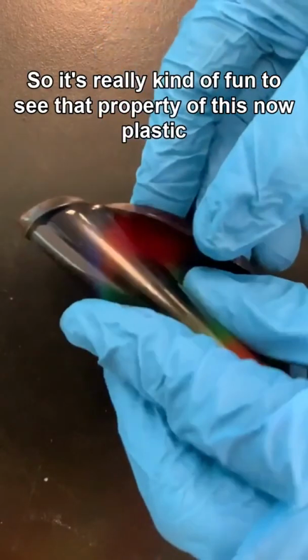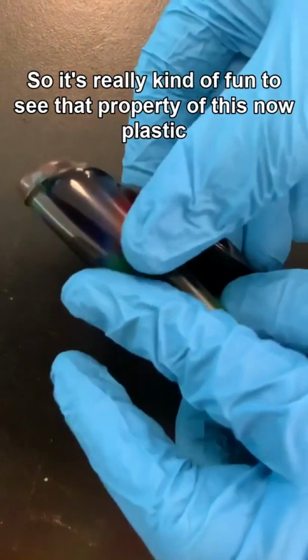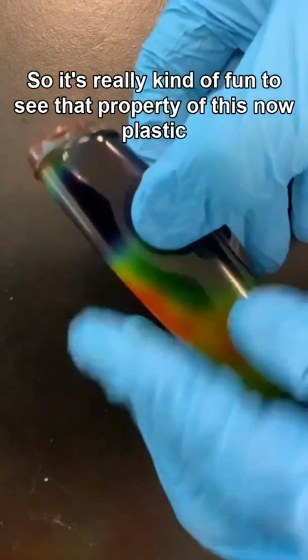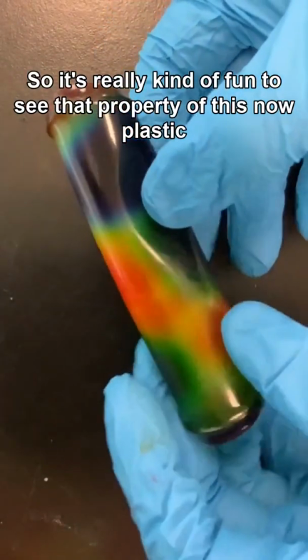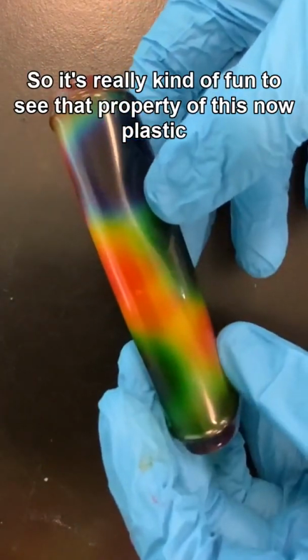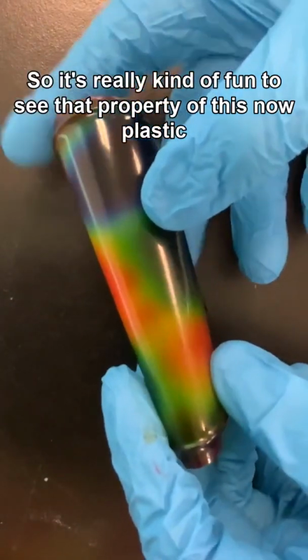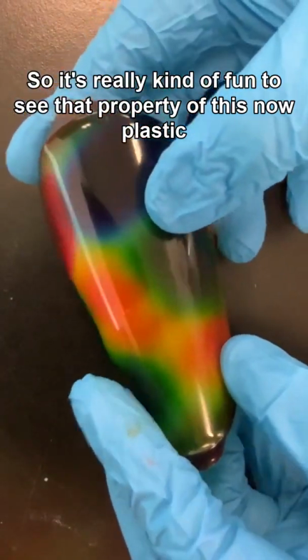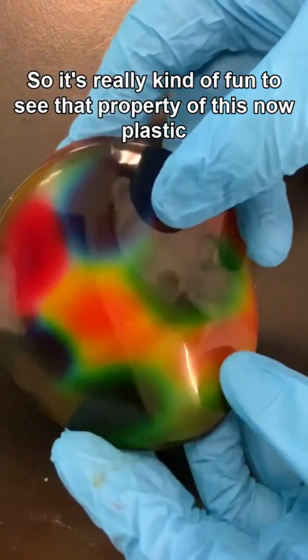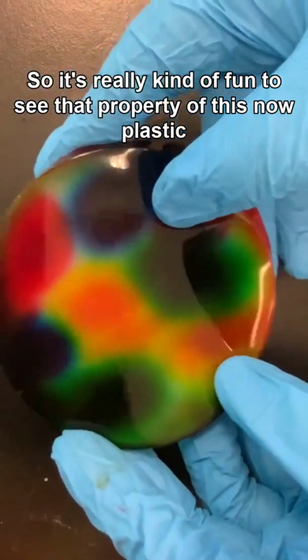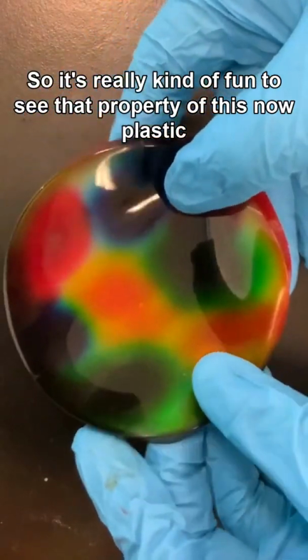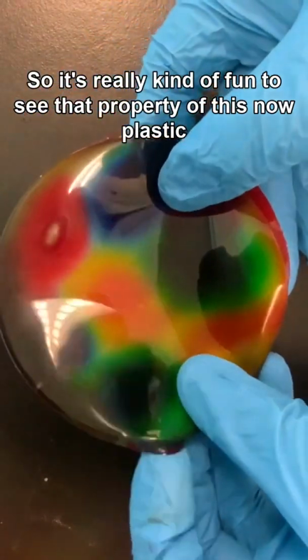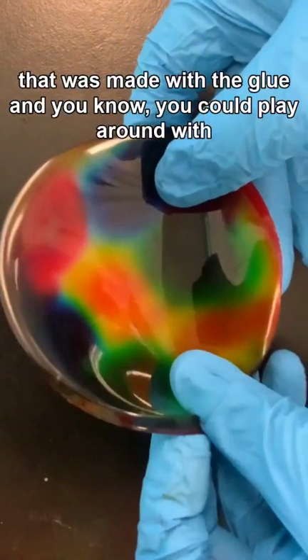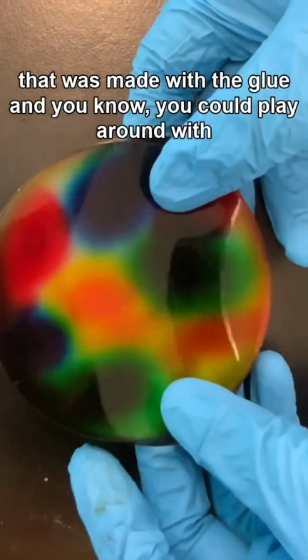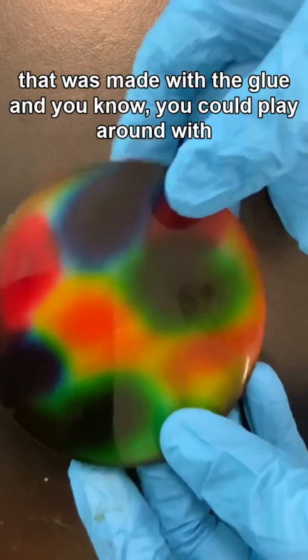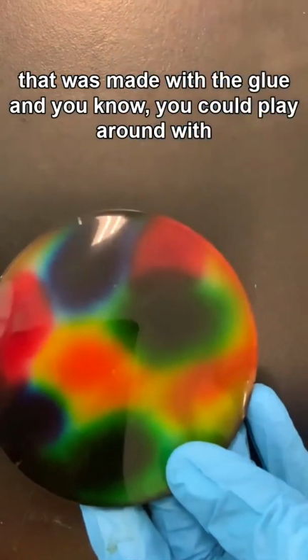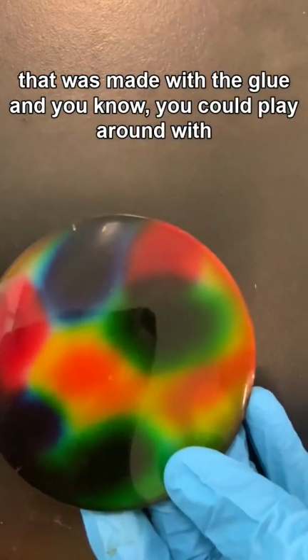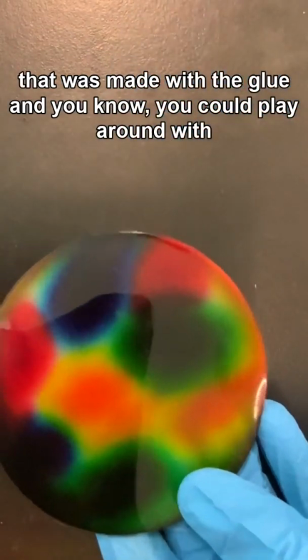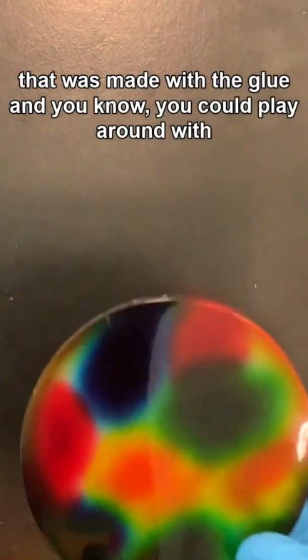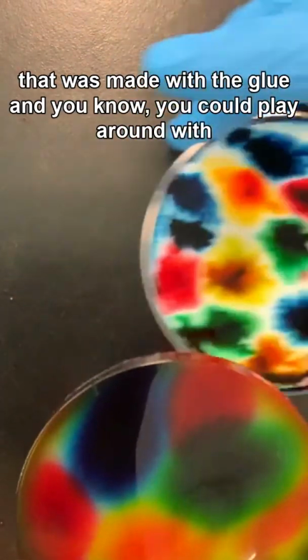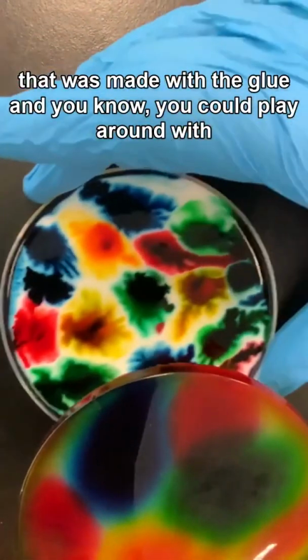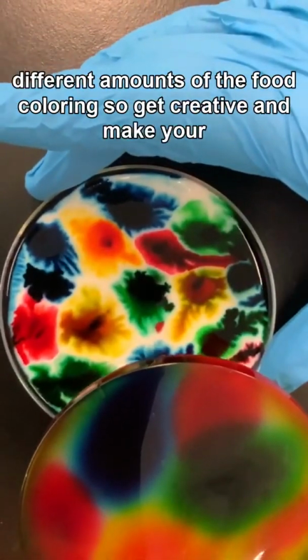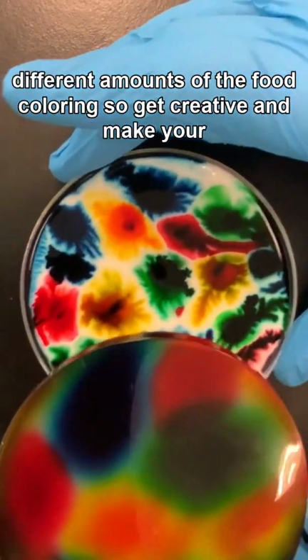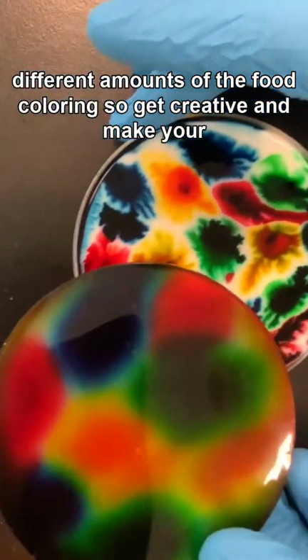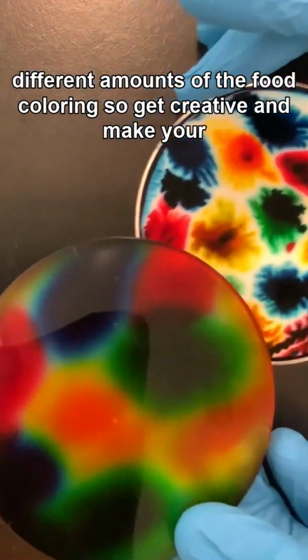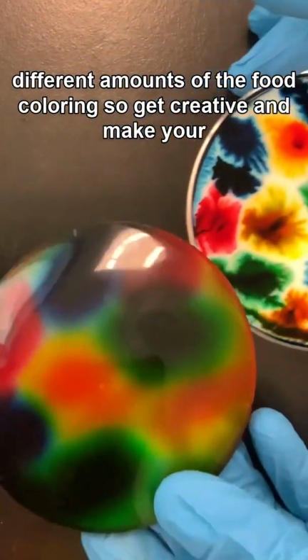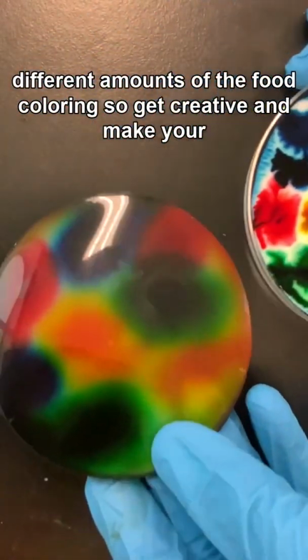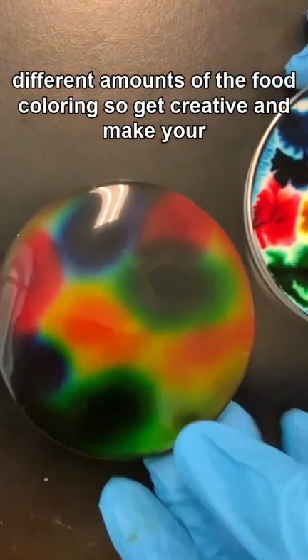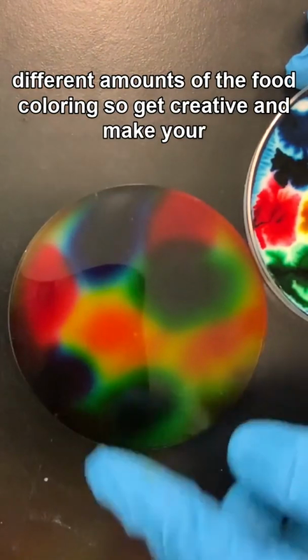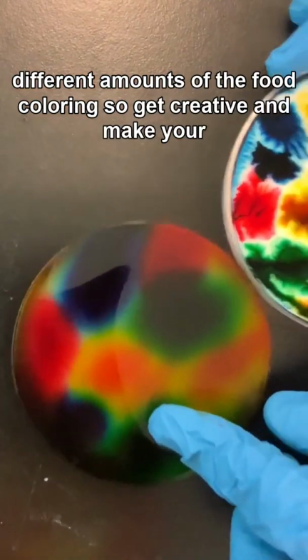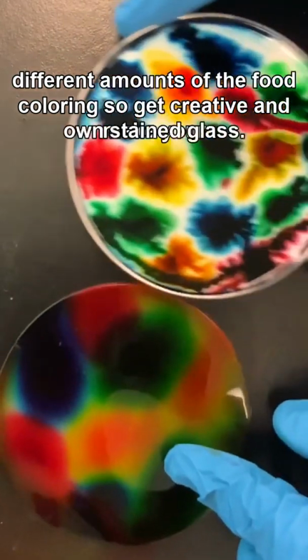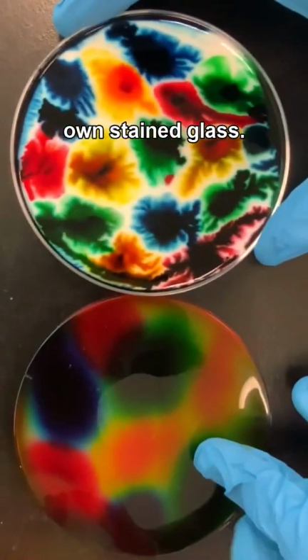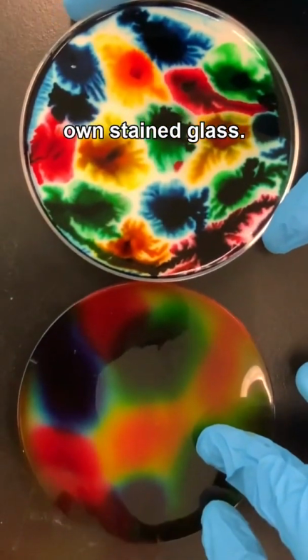It's very flexible, so it's really kind of fun to see that property of this now-plastic that was made with the glue. You can play around with different amounts of food coloring, so get creative and make your own stained glass.